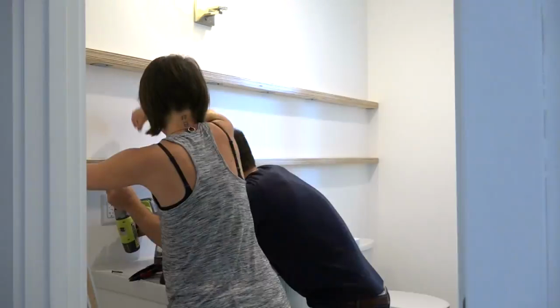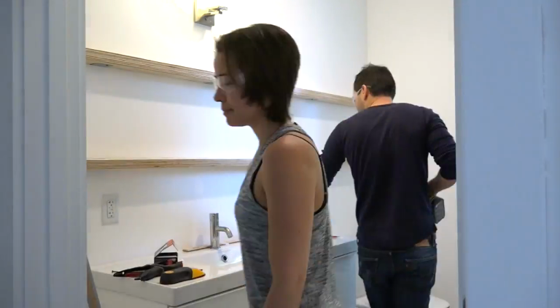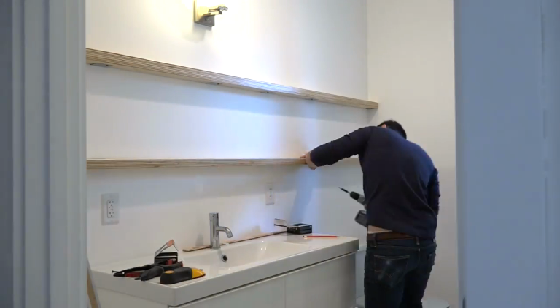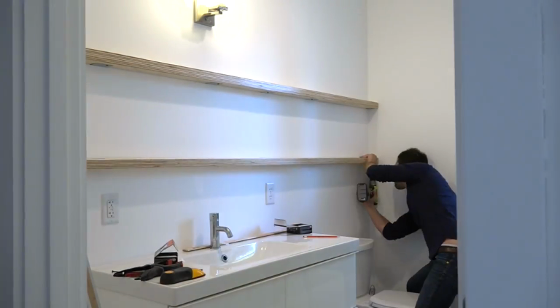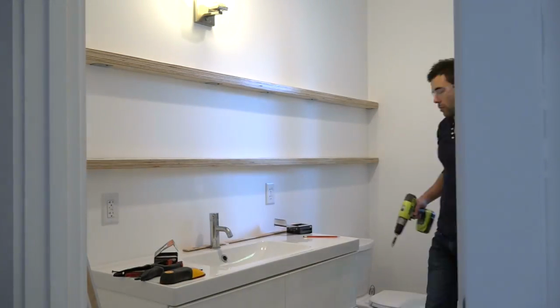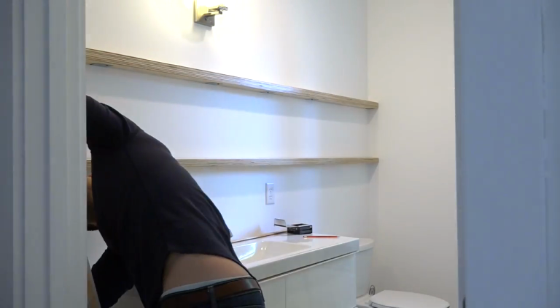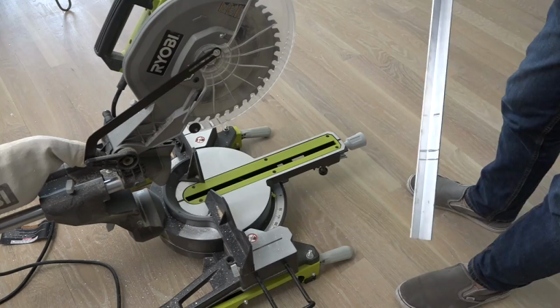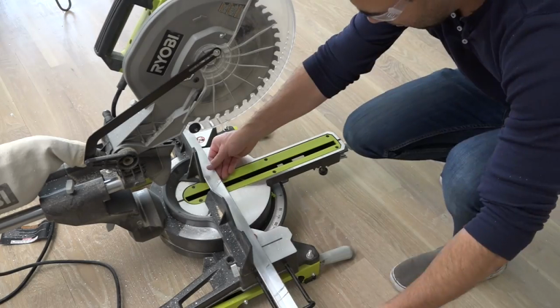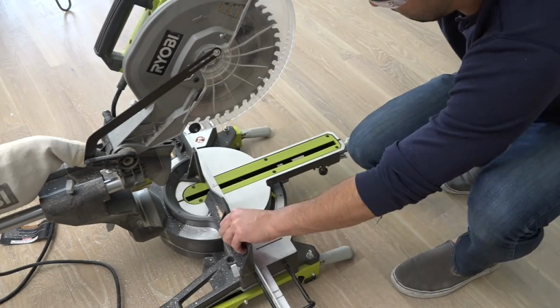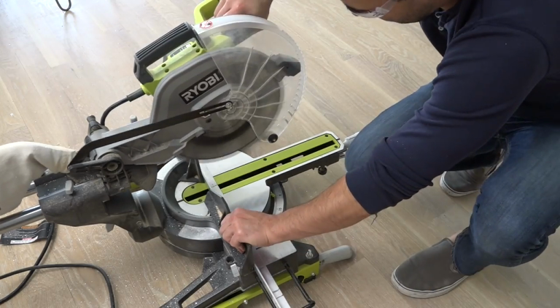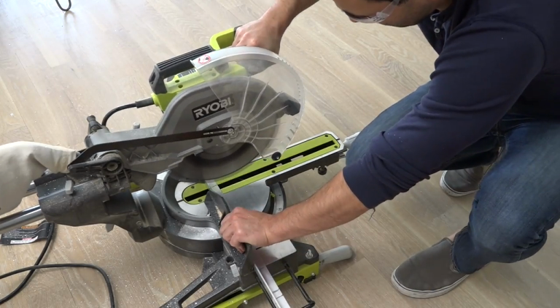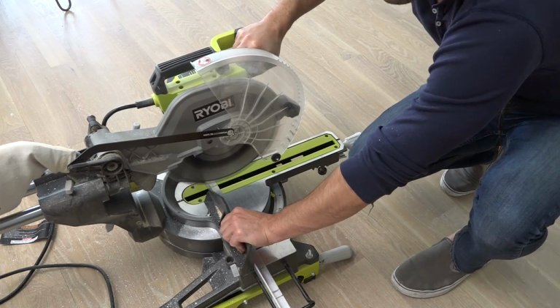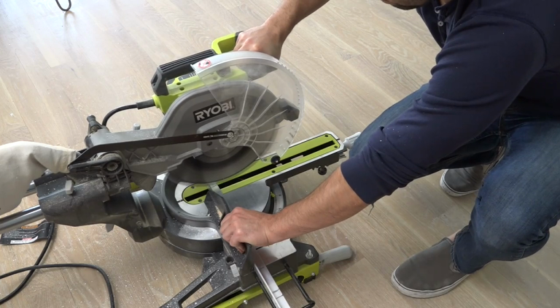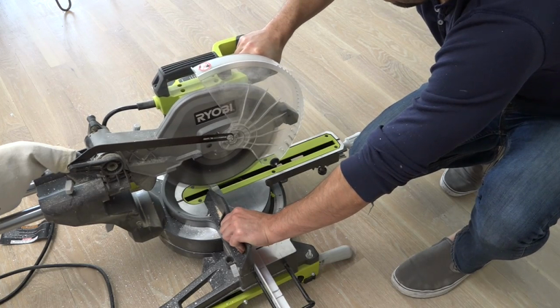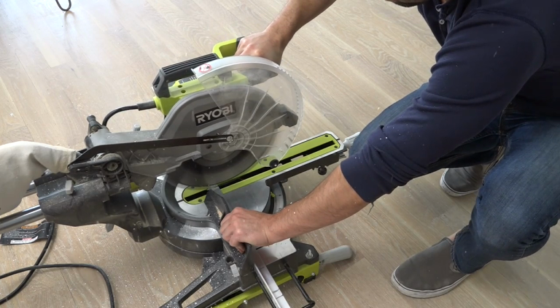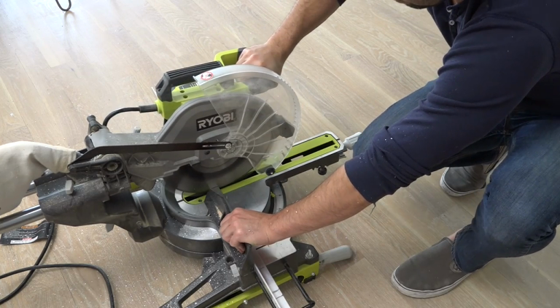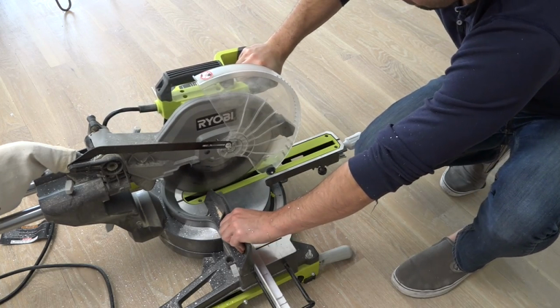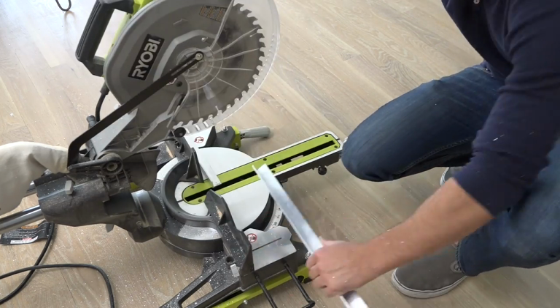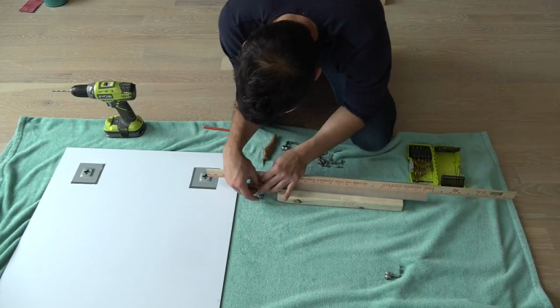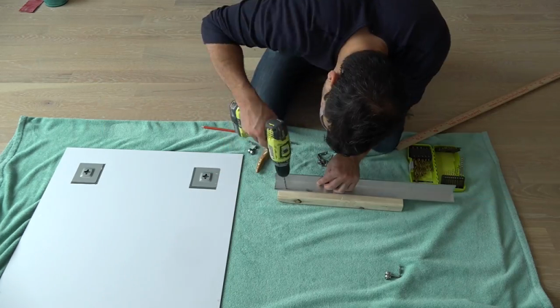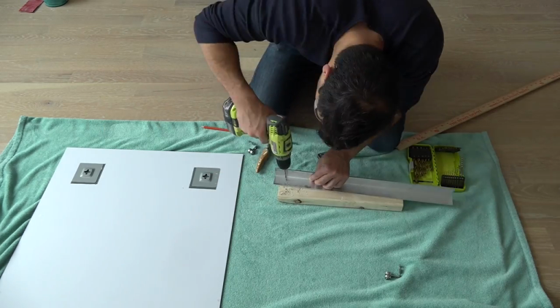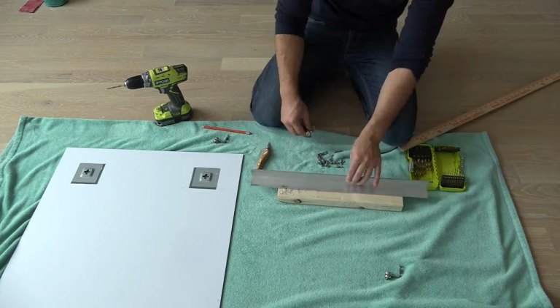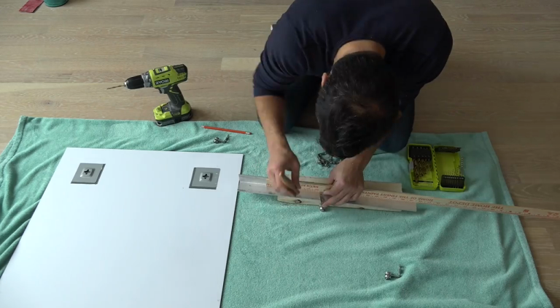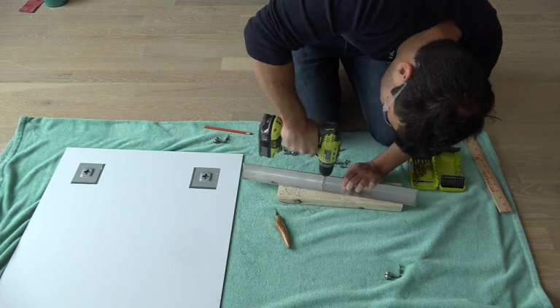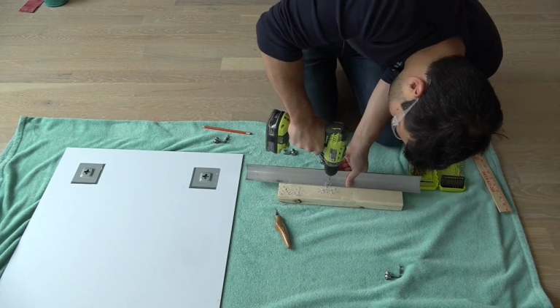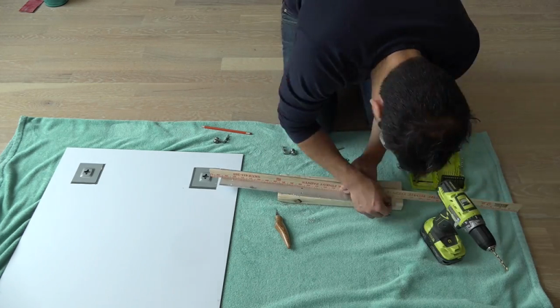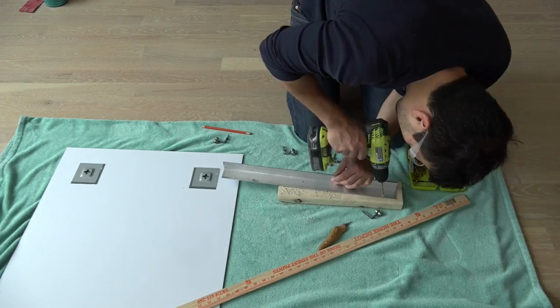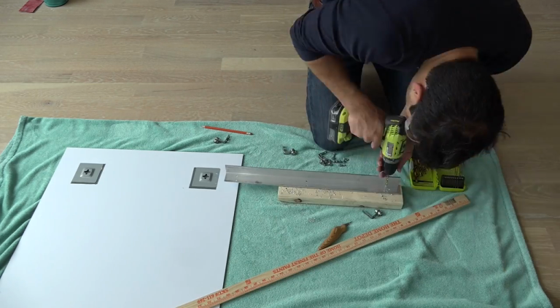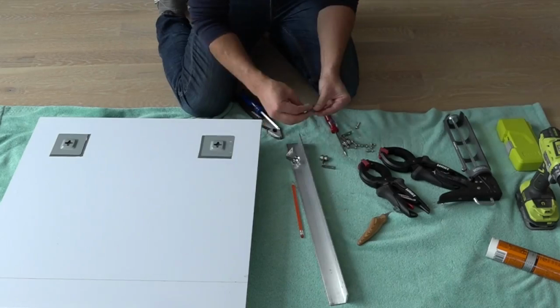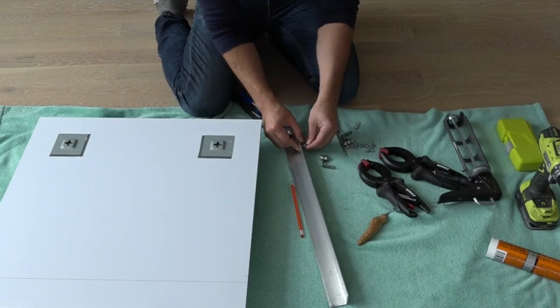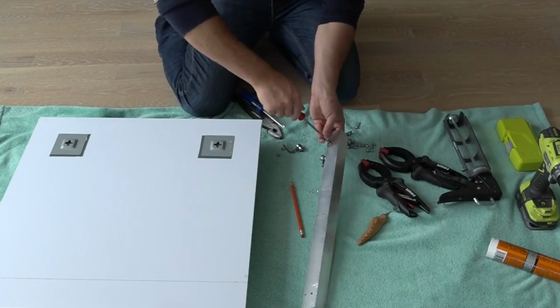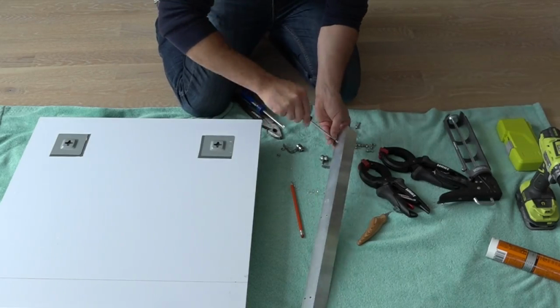Now that the shelves are in place, I'm ready to hang the mirror. I'm going to cut a short piece of an aluminum angle that I'm going to mount to the back of the mirror. I'm going to drill holes through the aluminum so that I can bolt the little L-brackets to the aluminum angle.